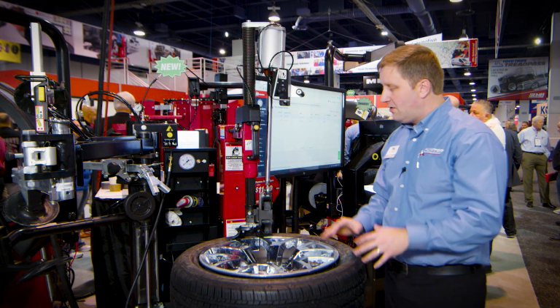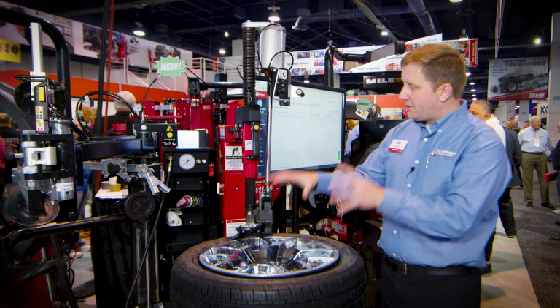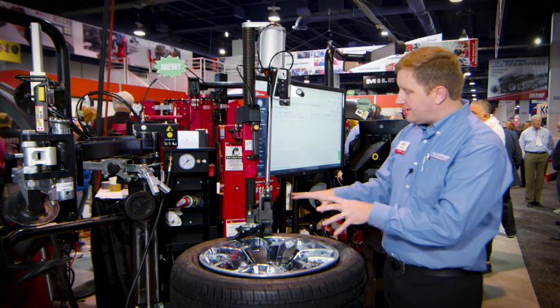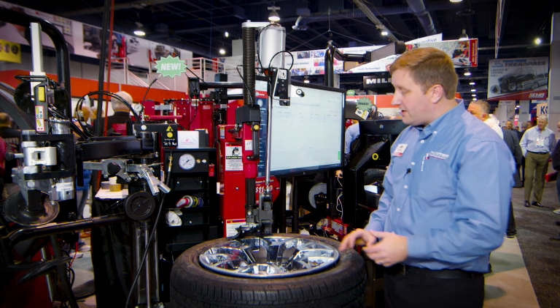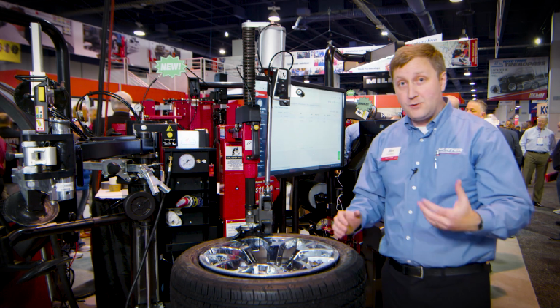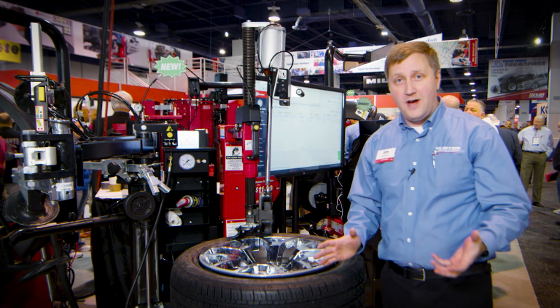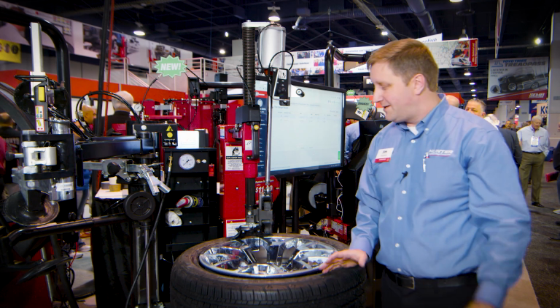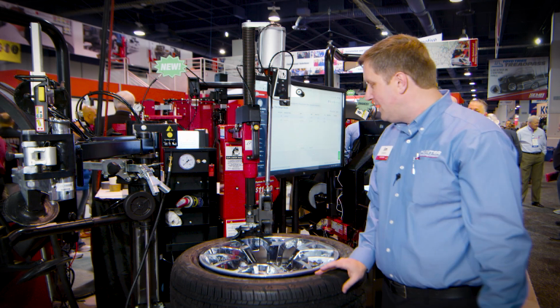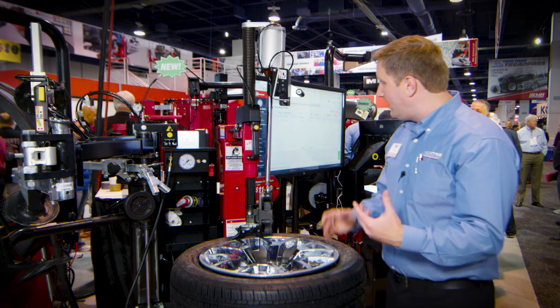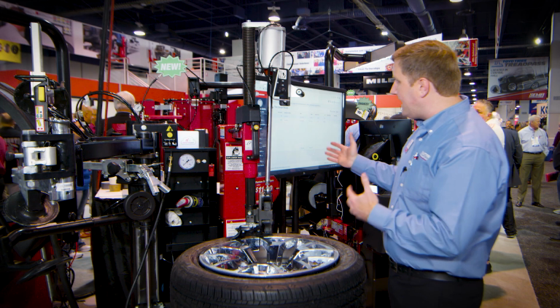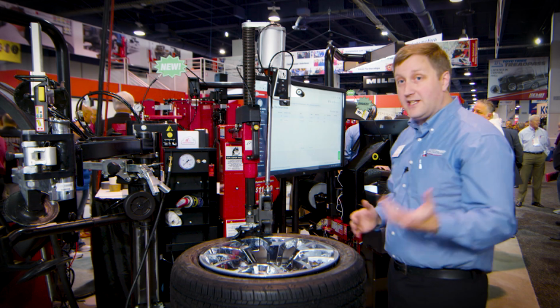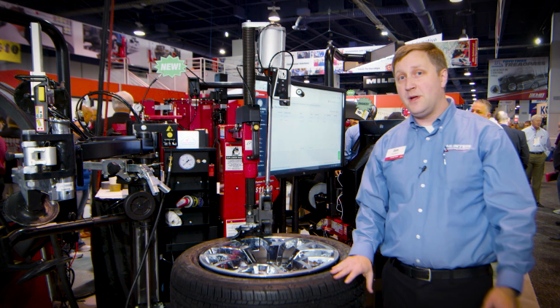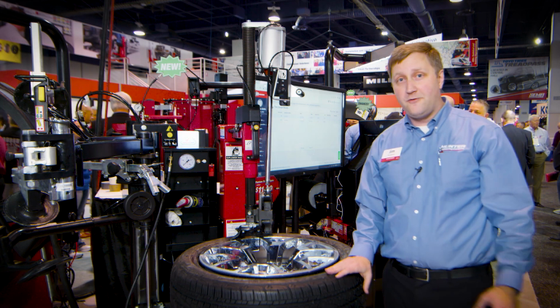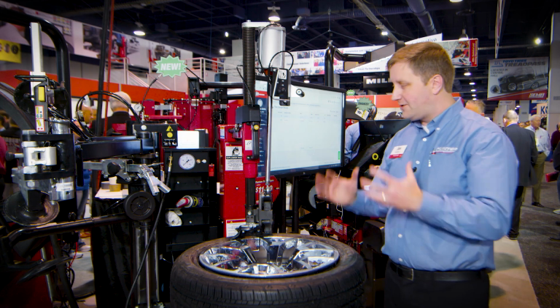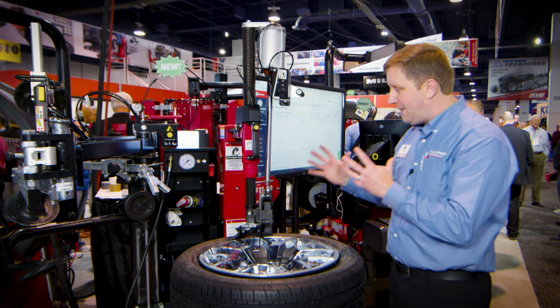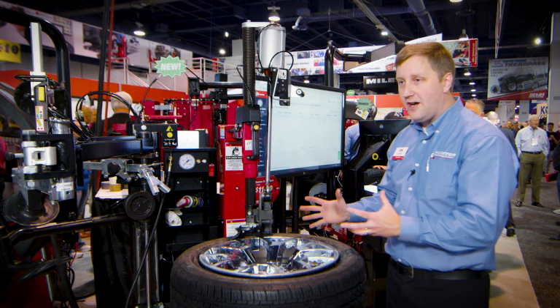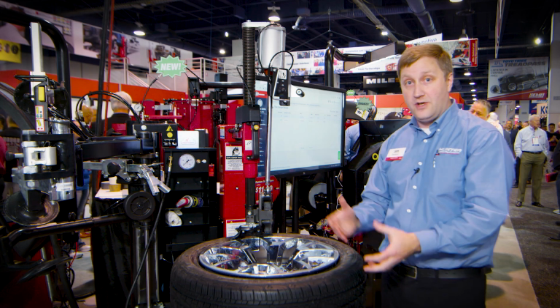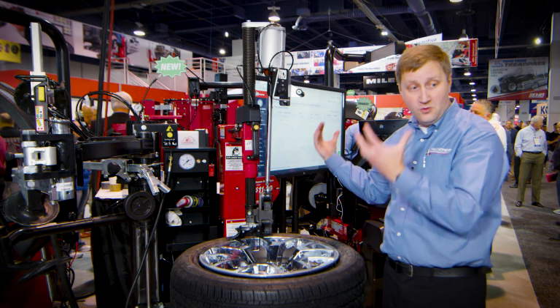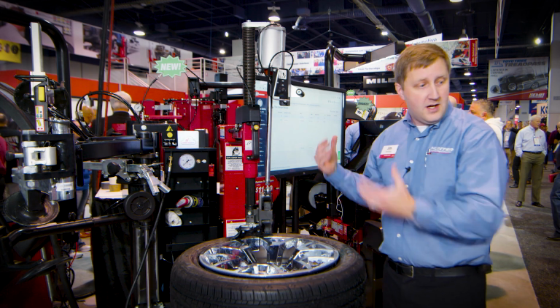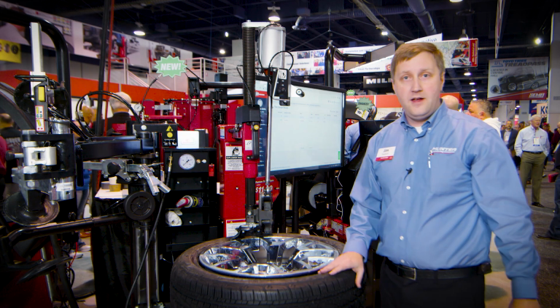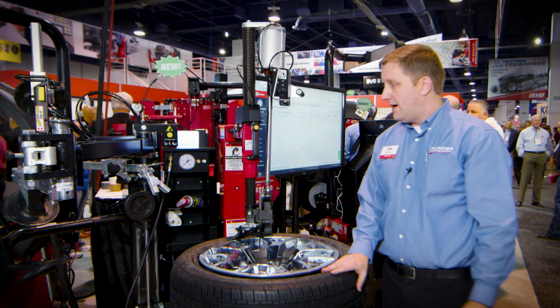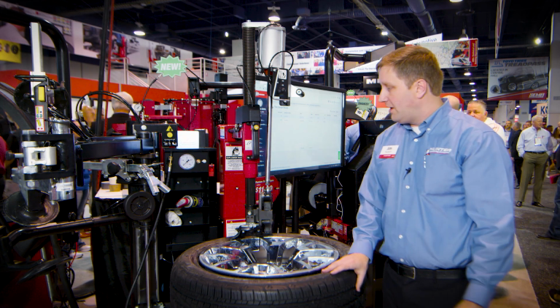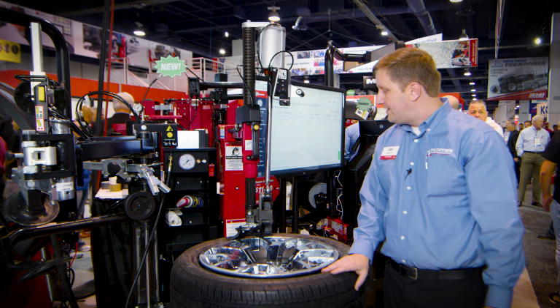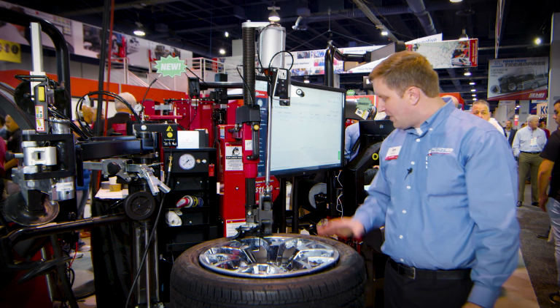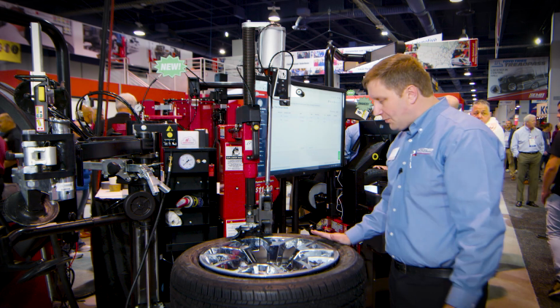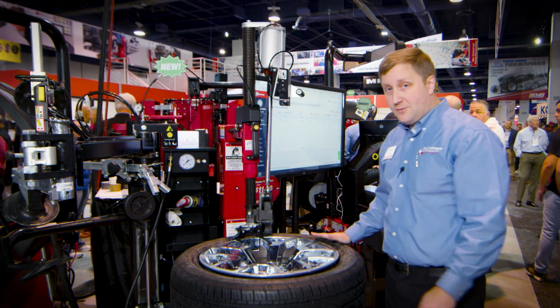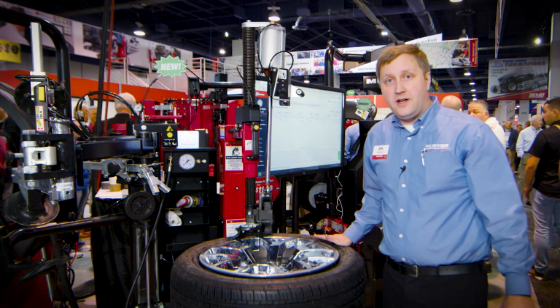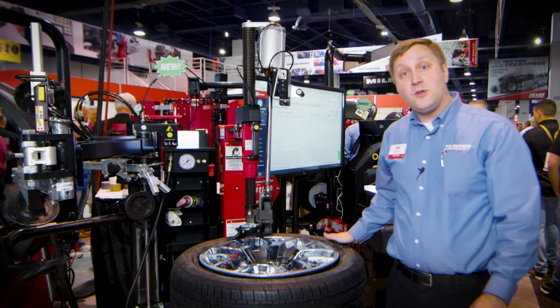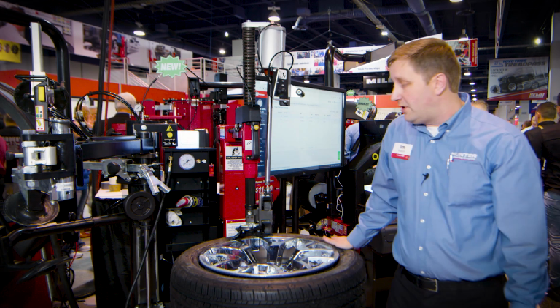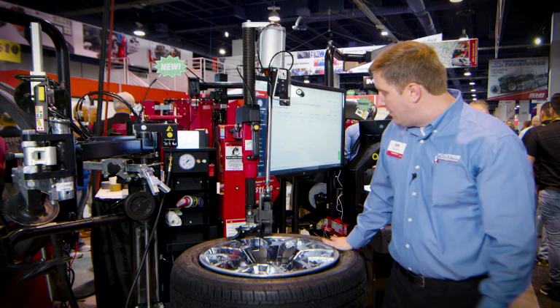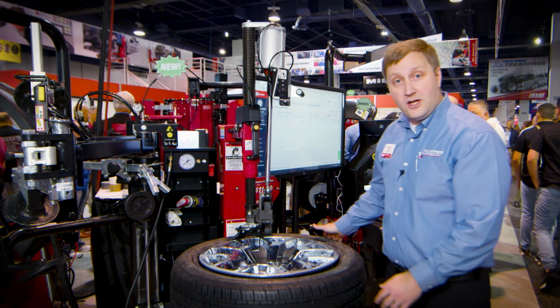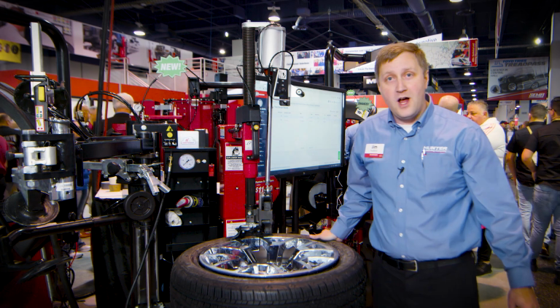We're turning these tire changers into smart devices — something that's never been done before. Super excited to bring it to you here at SEMA 2022. Thank you all for watching.